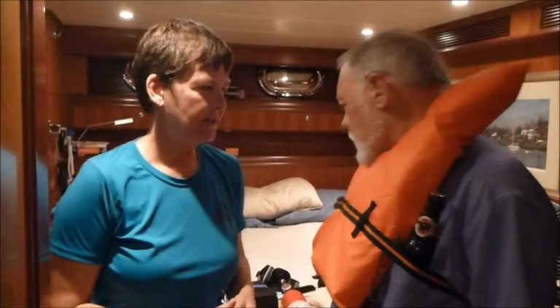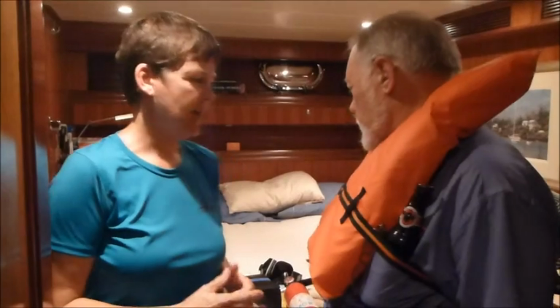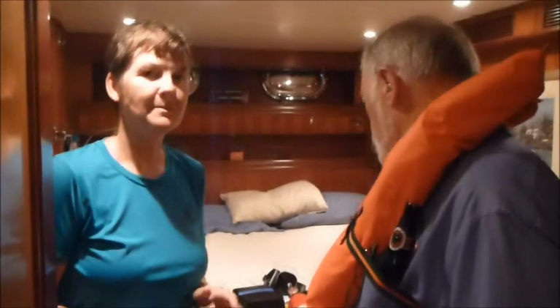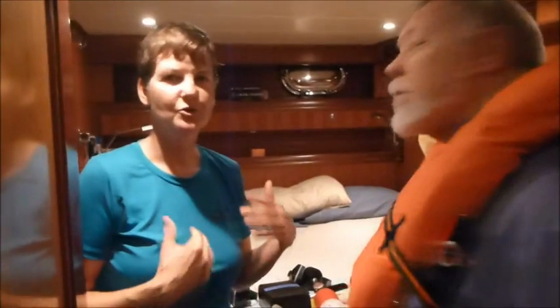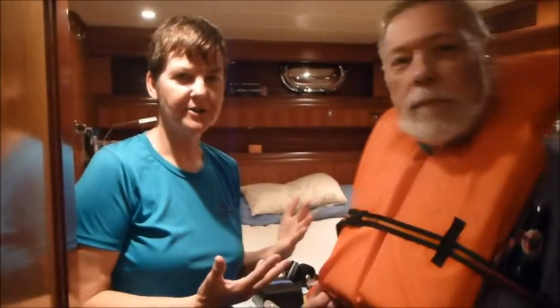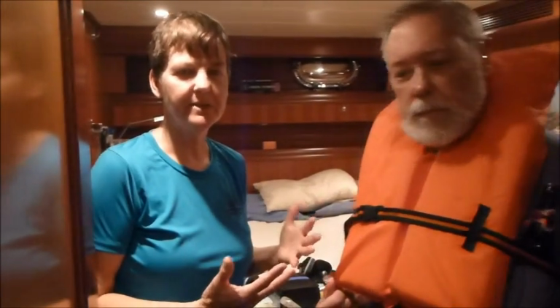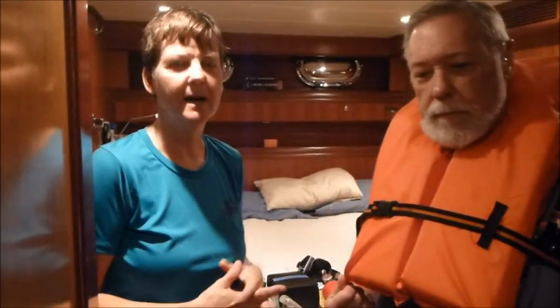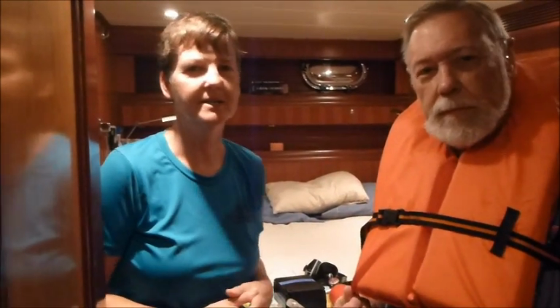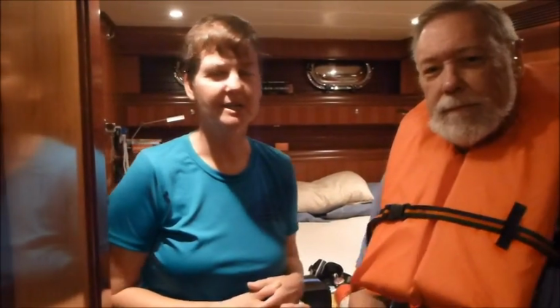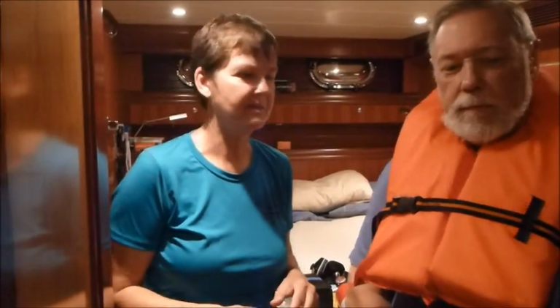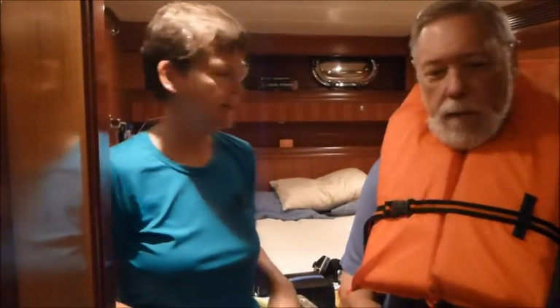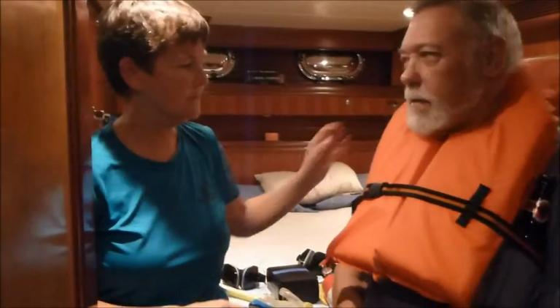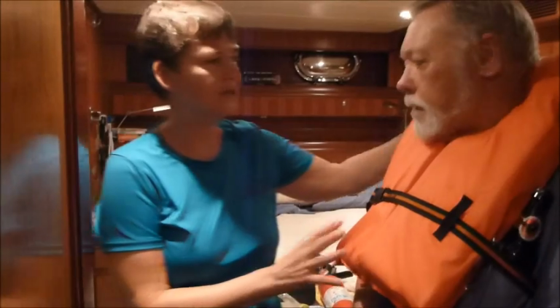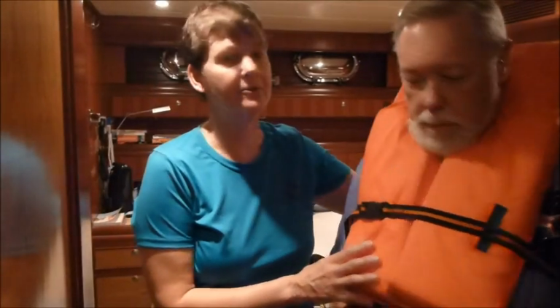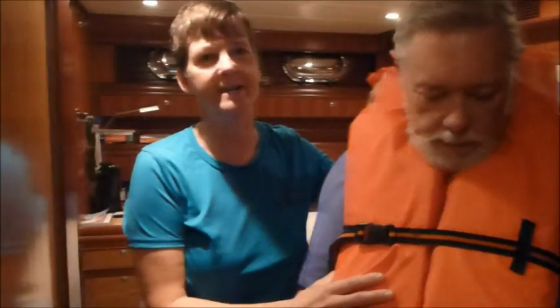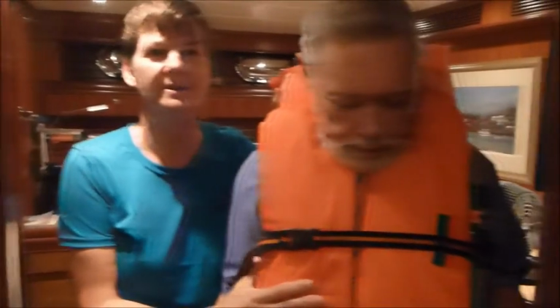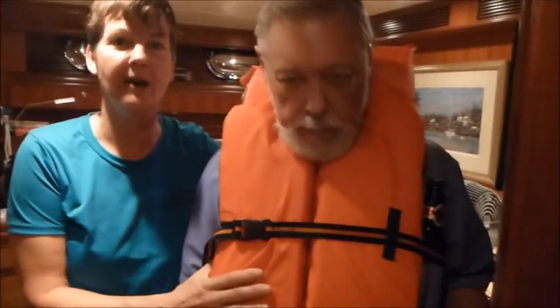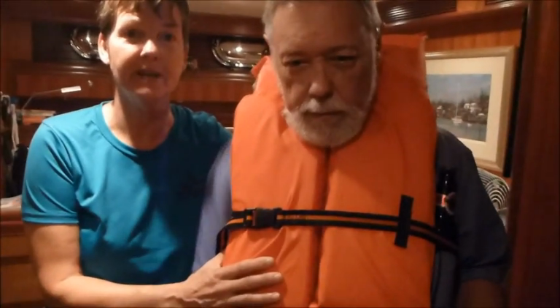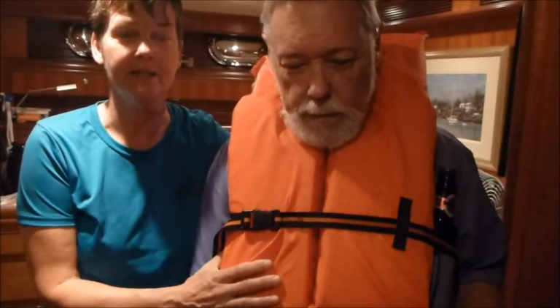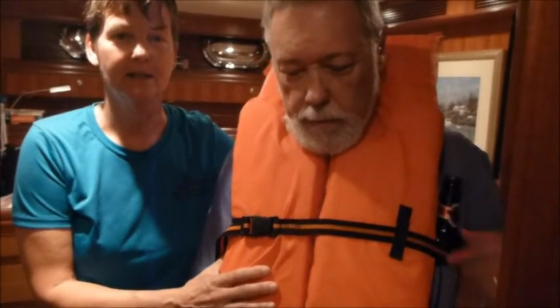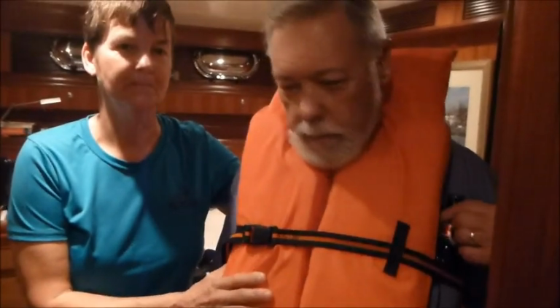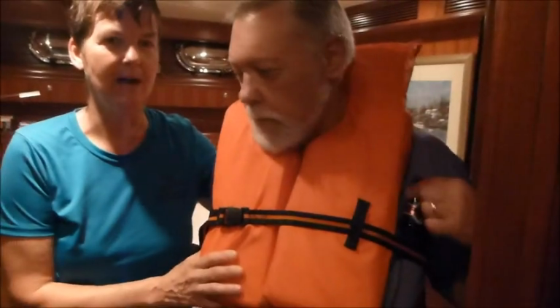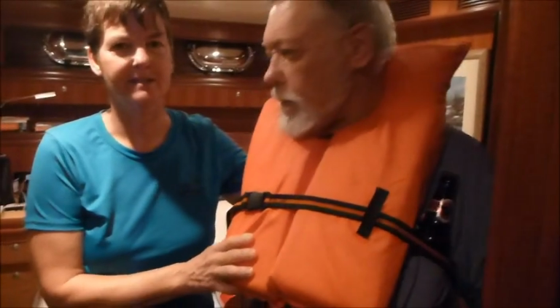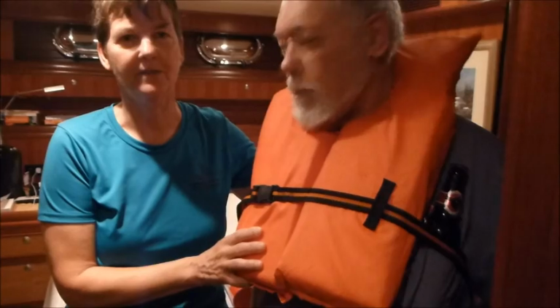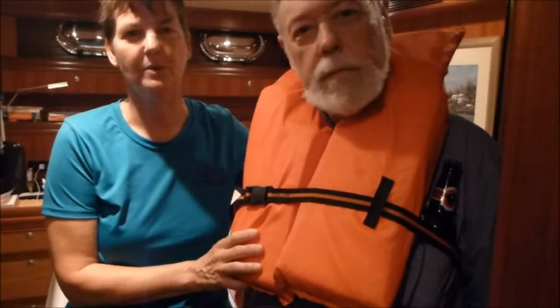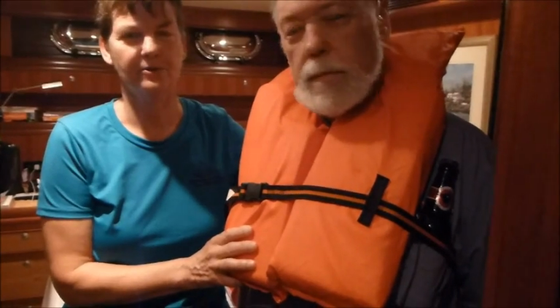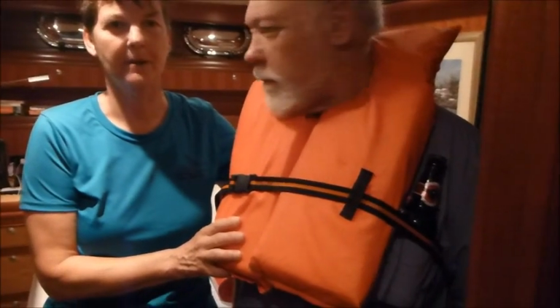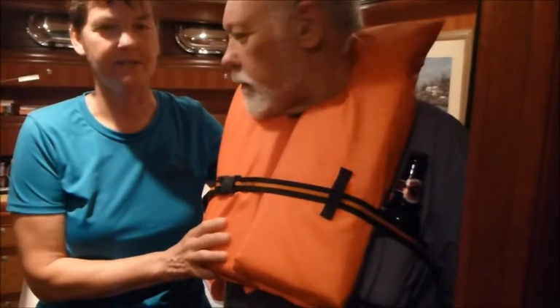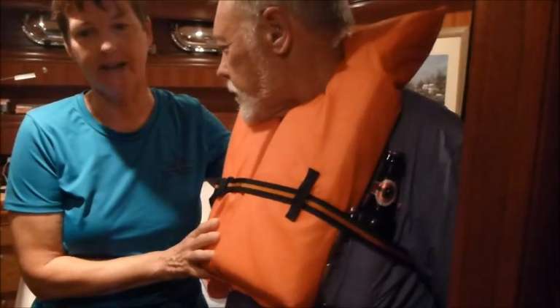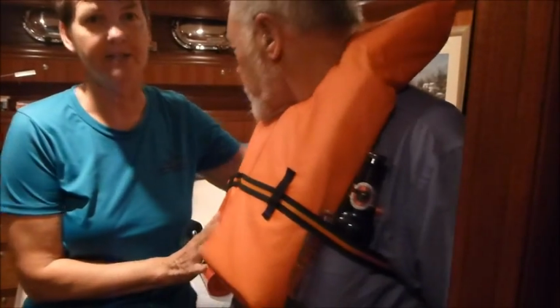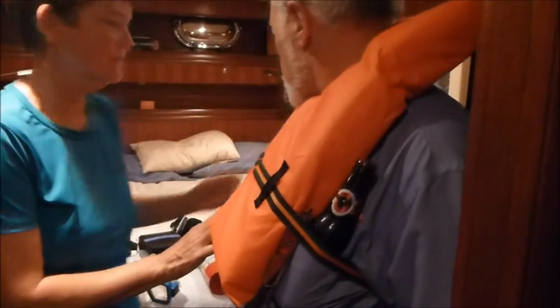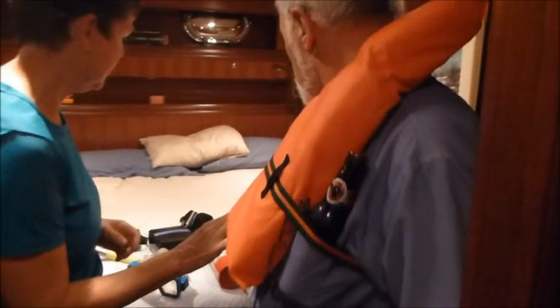I'm going to try to repeat what Bob has explained to me. First of all, we should never enter an engine room without a PFD. Obviously on this boat we never go without PFDs, and that applies to the engine room as well.